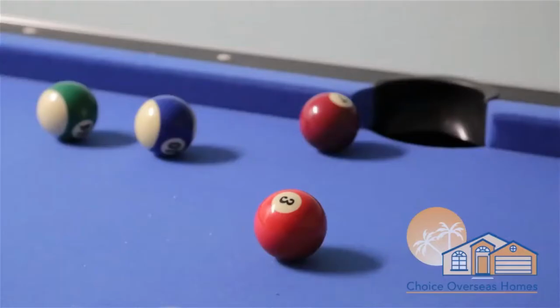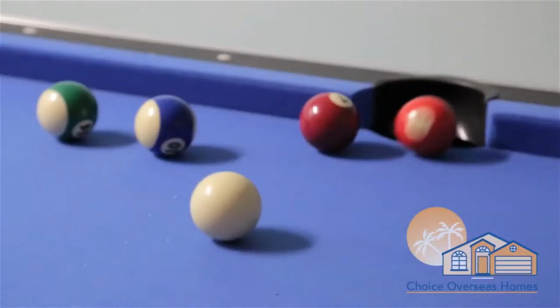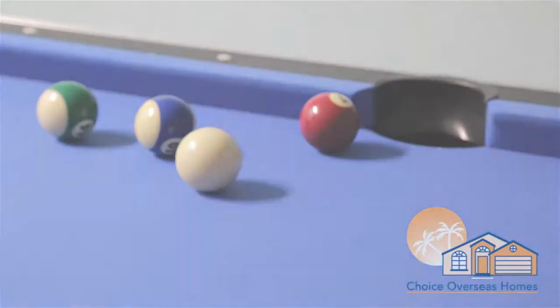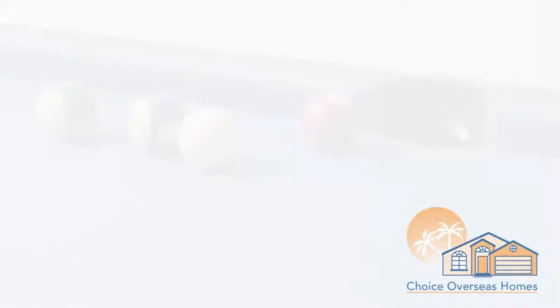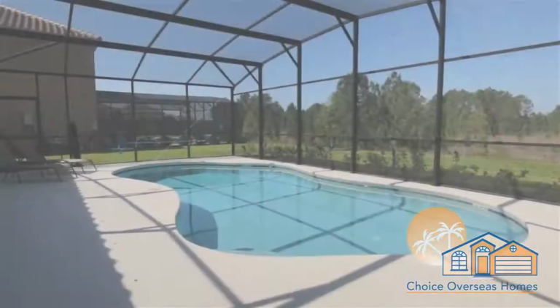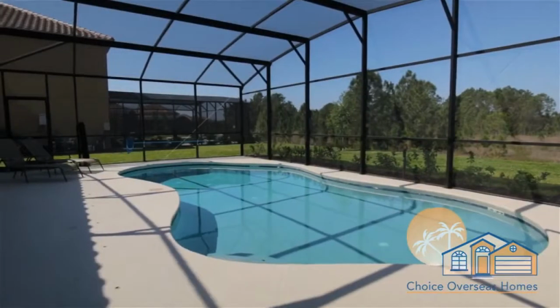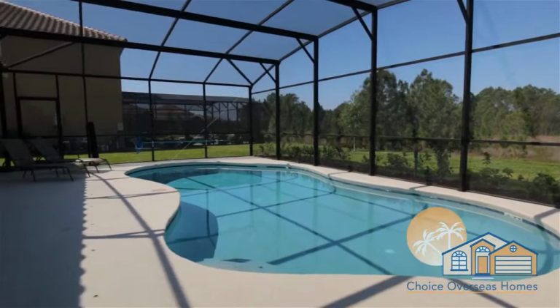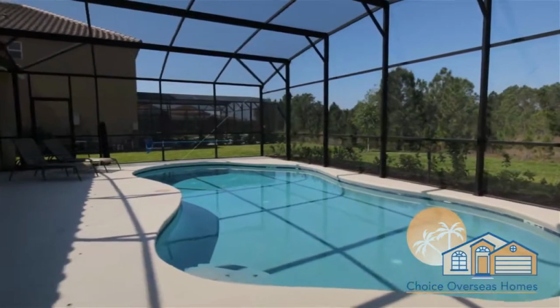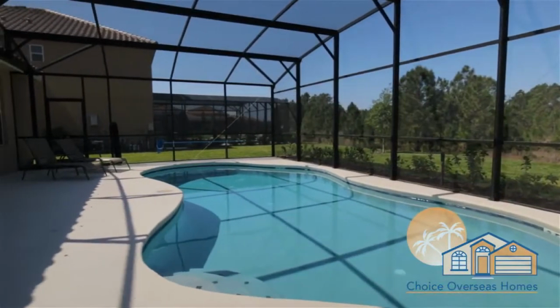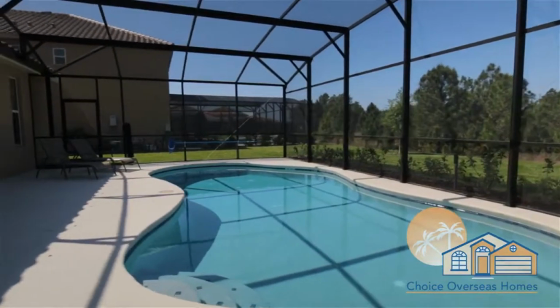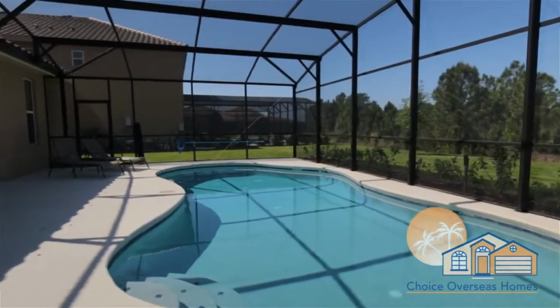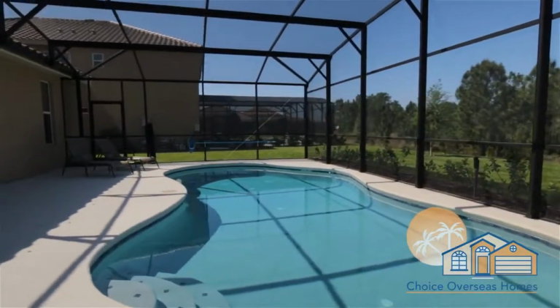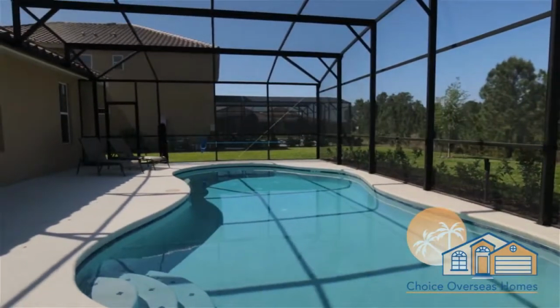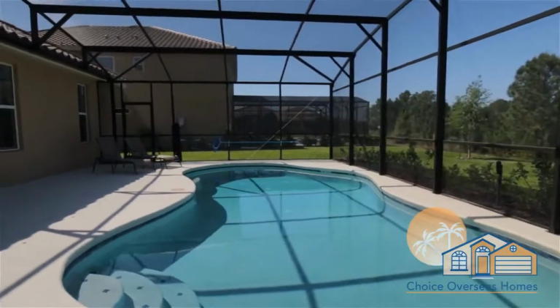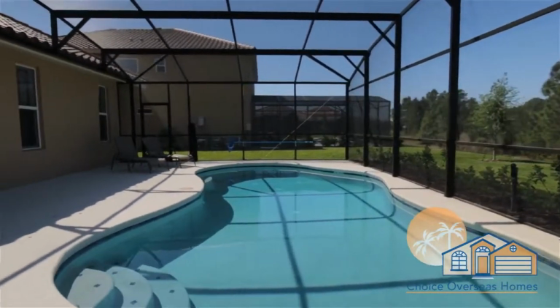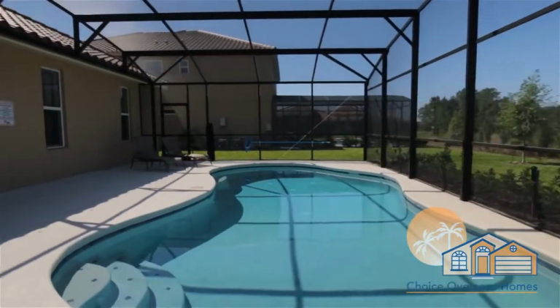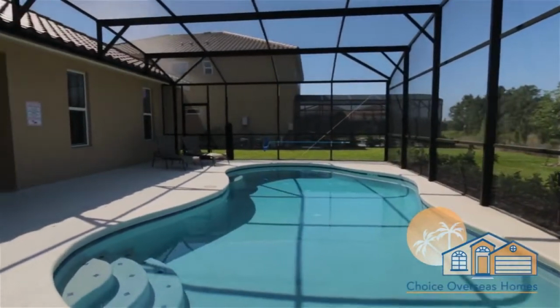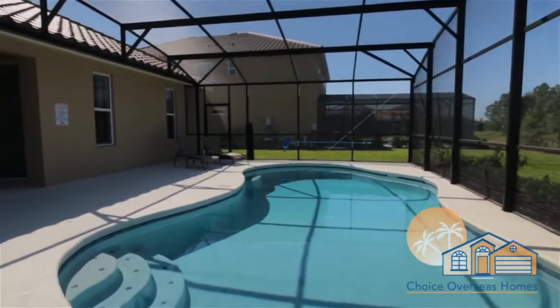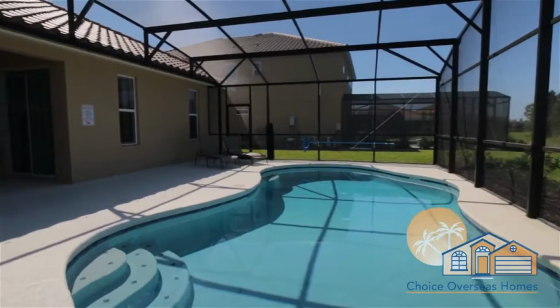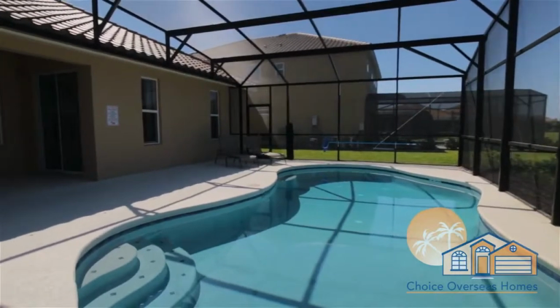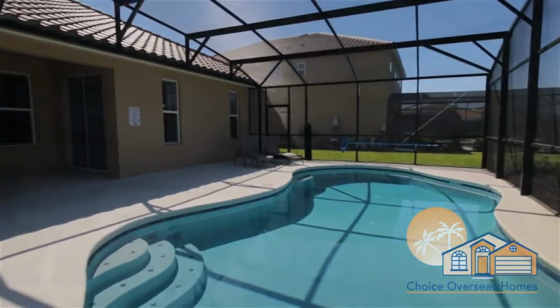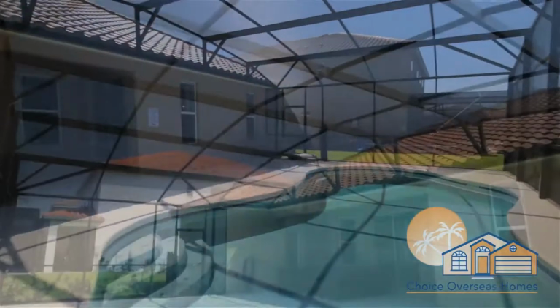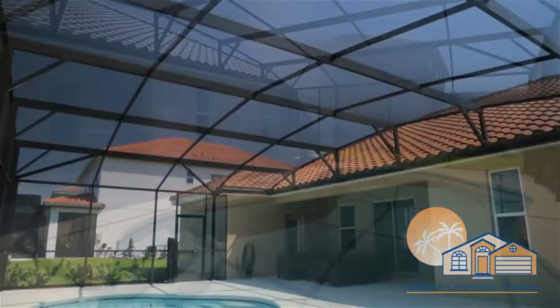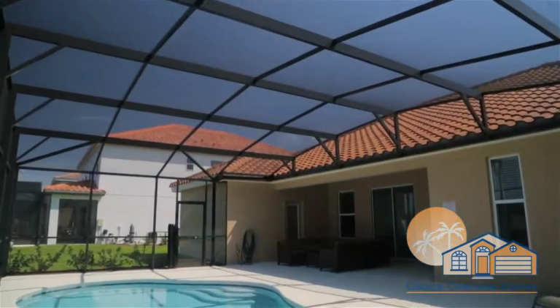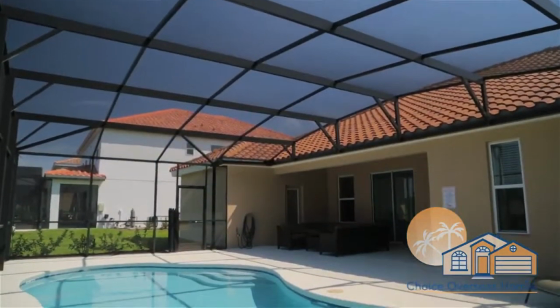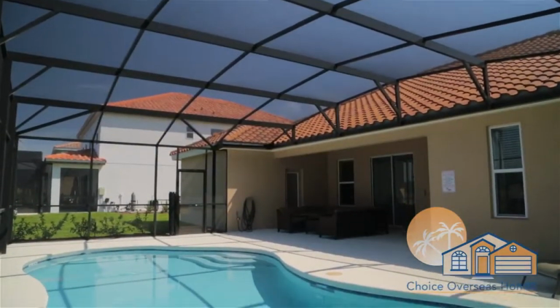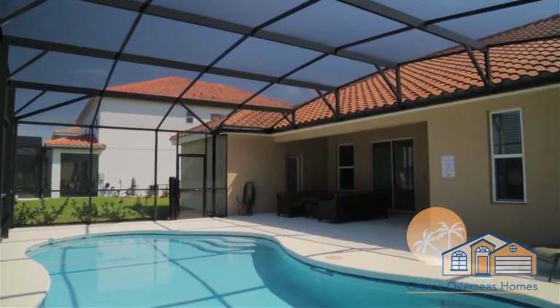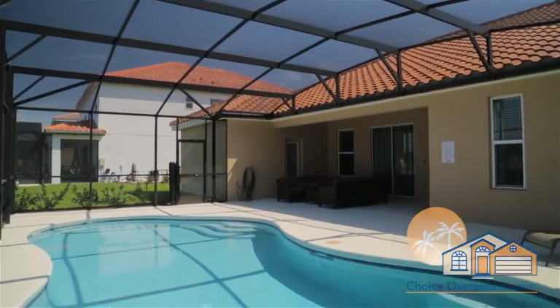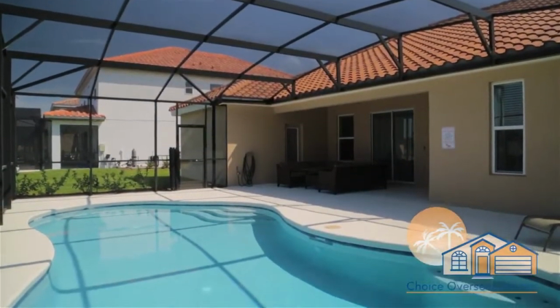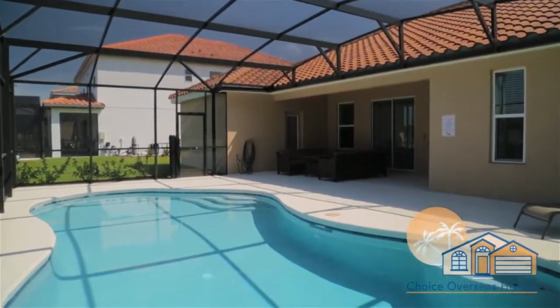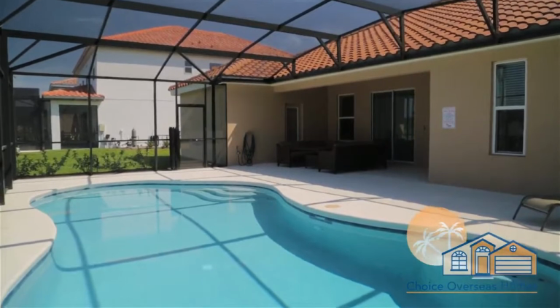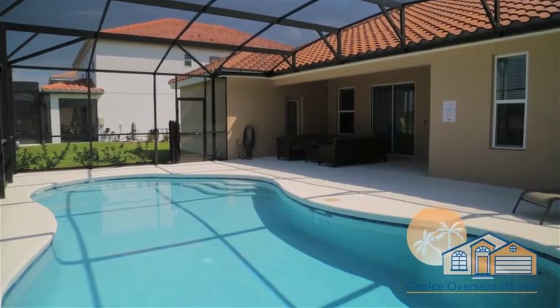Soak up the sun on our expansive pool deck and make the most of the Floridian lifestyle. You can enjoy a refreshing swim in the pool or top up your tan on one of the loungers, all while taking in the conservation views.